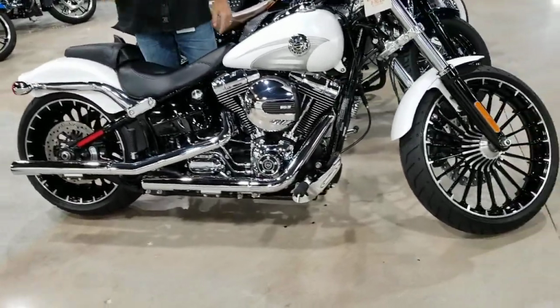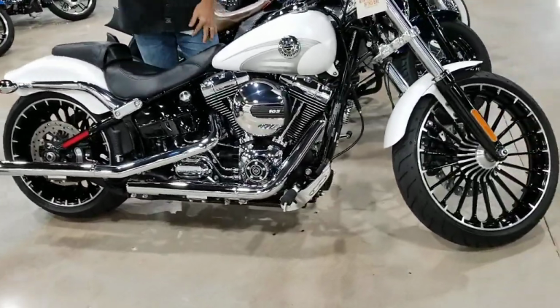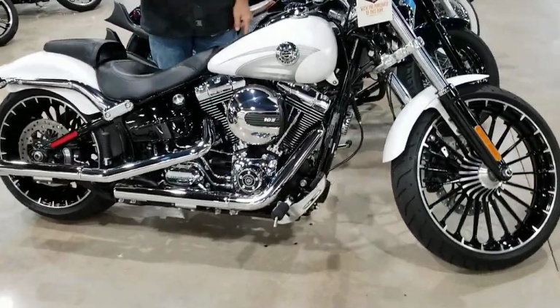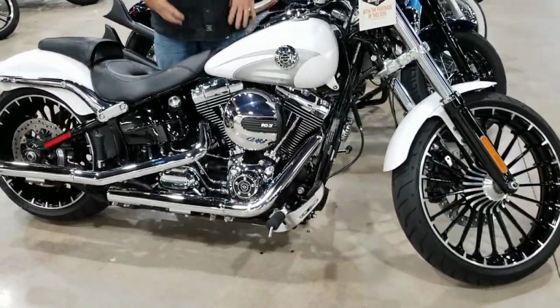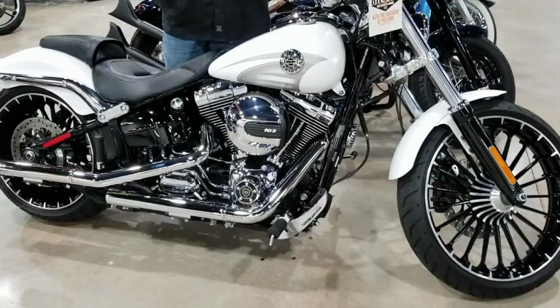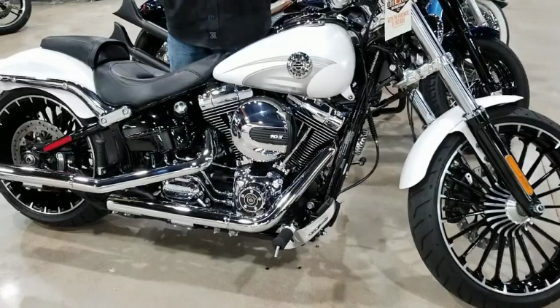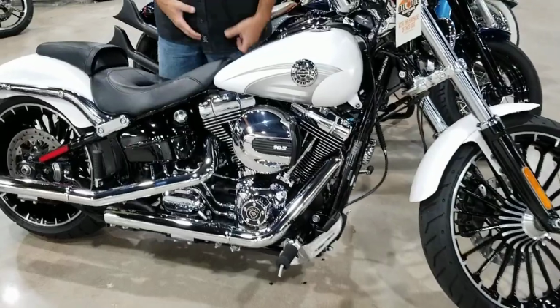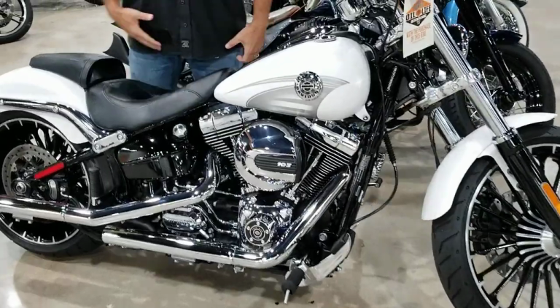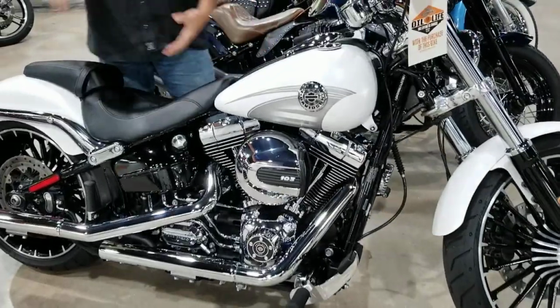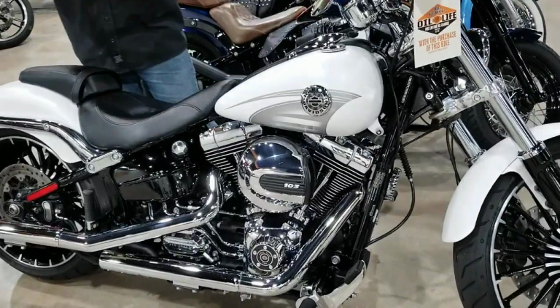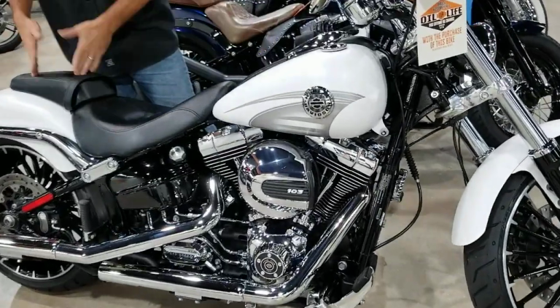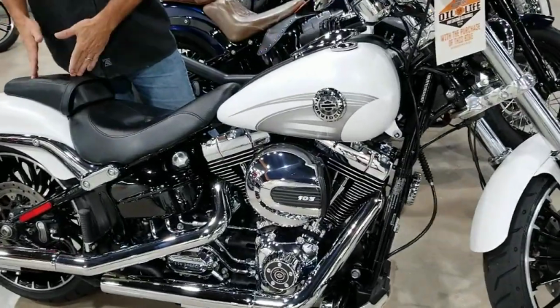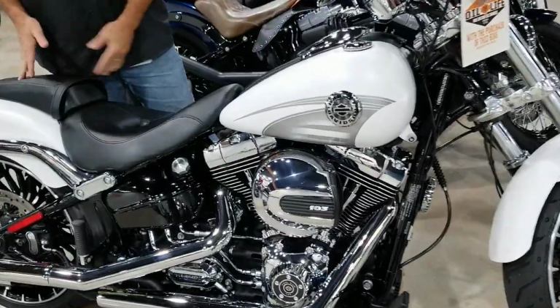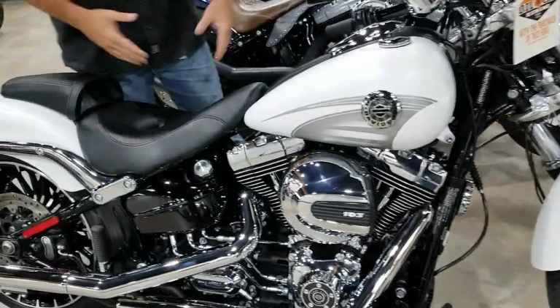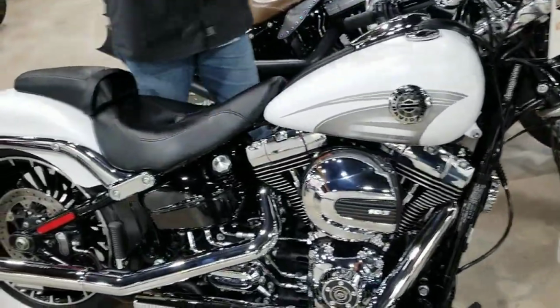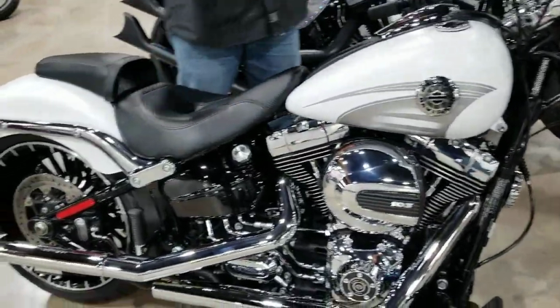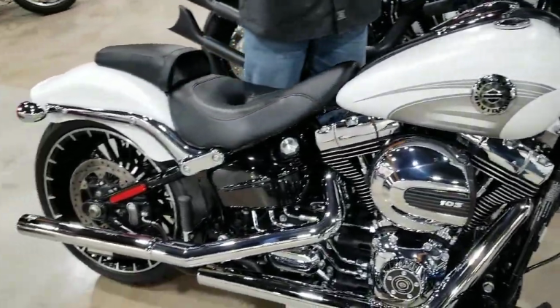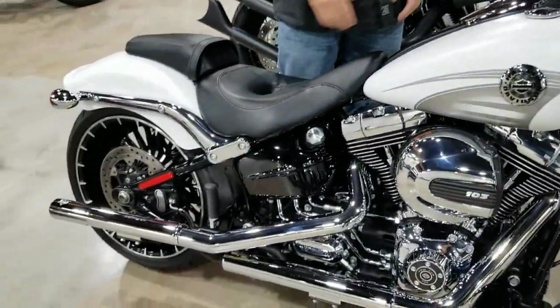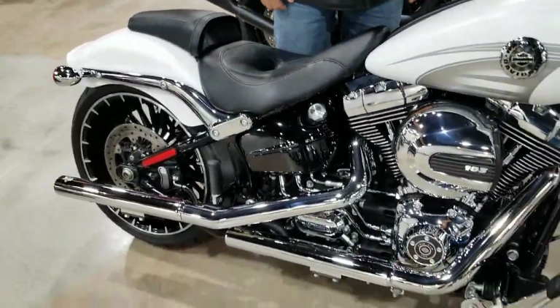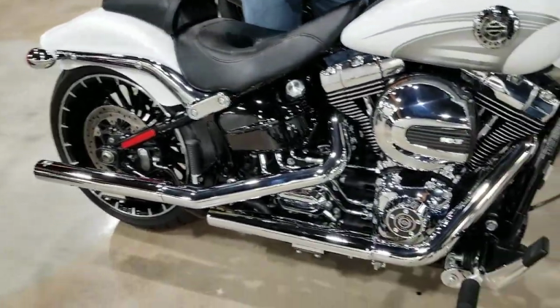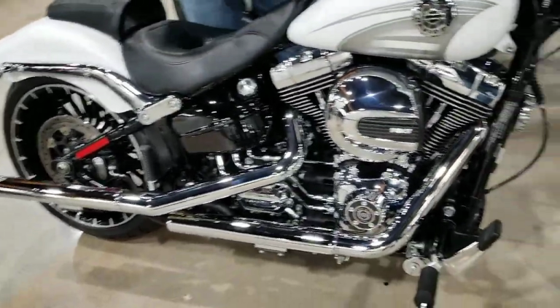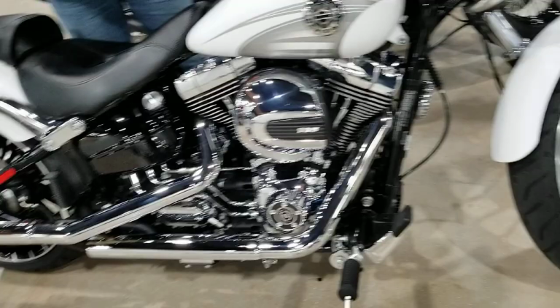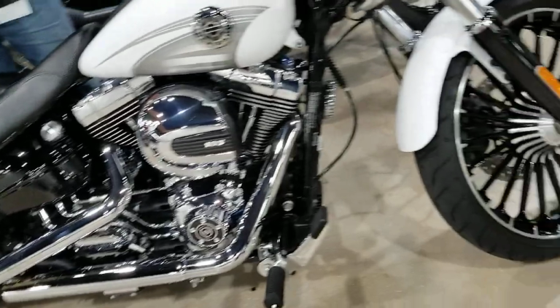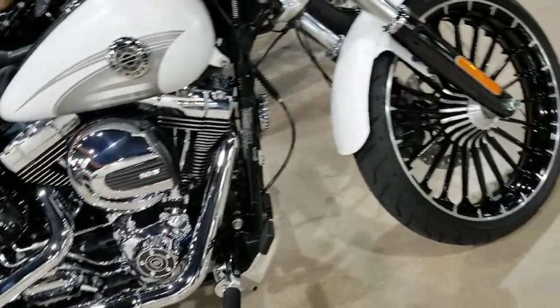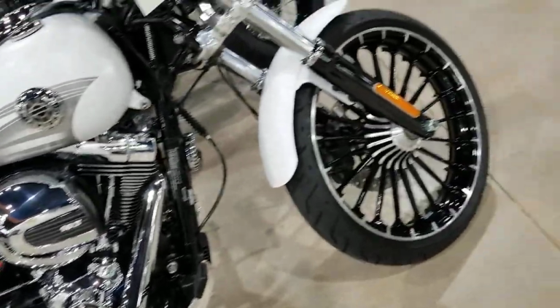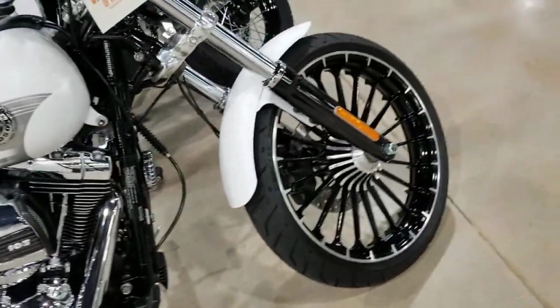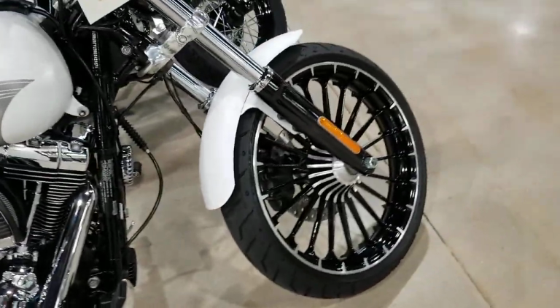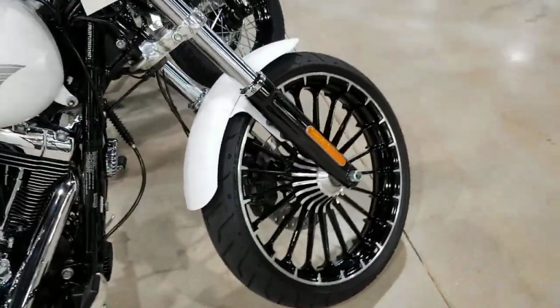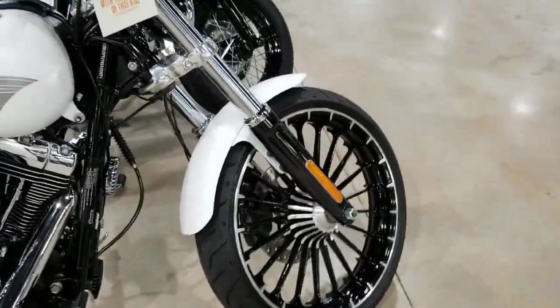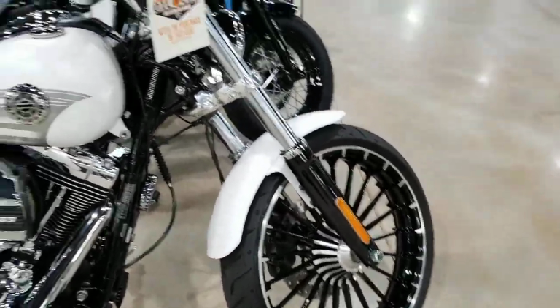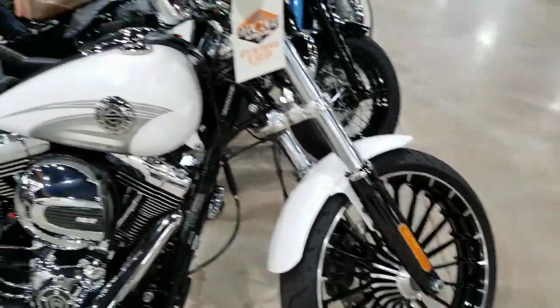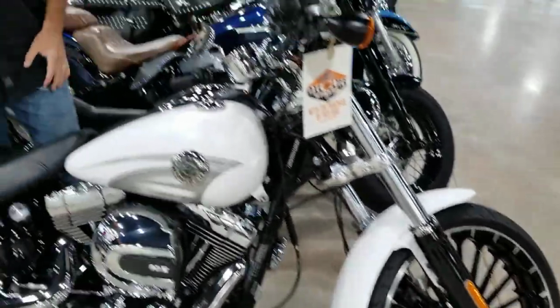She's got the 103 motor, the 6-speed transmission, that big 240 rear end, and a 21-inch wheel up on the front. Classic Pro Street styling.